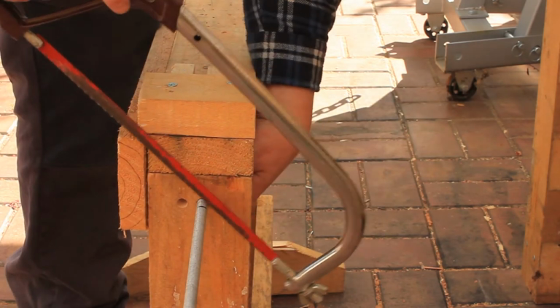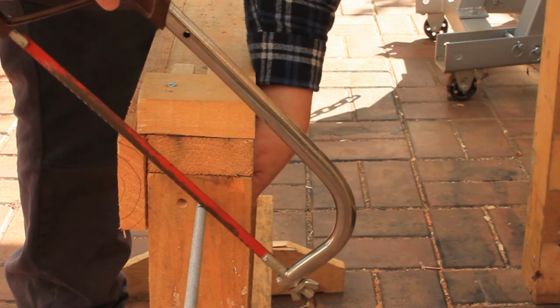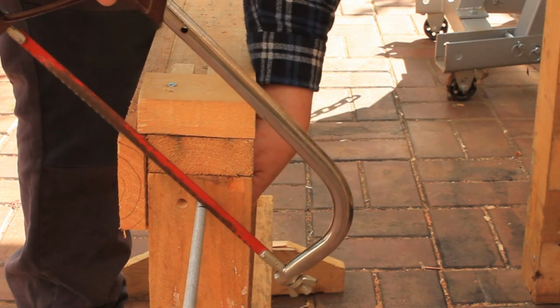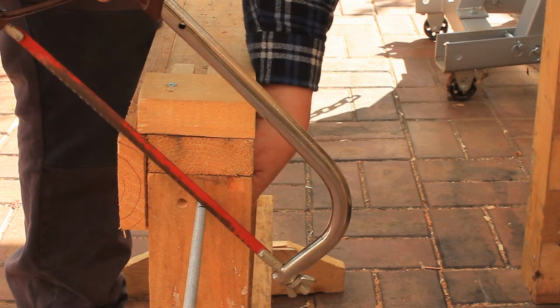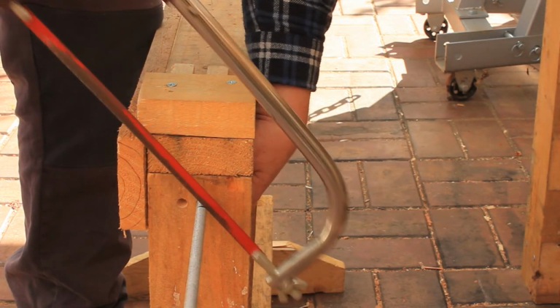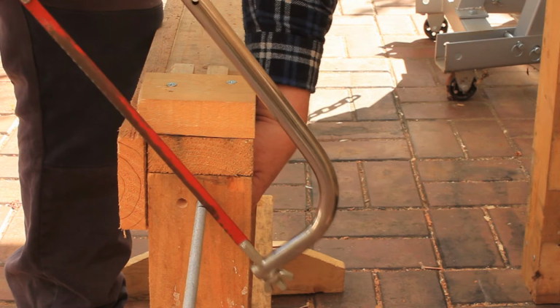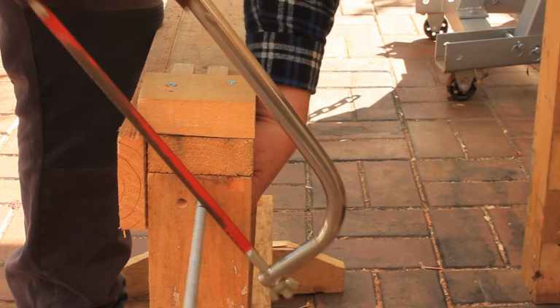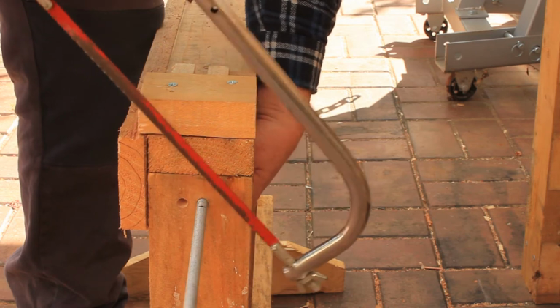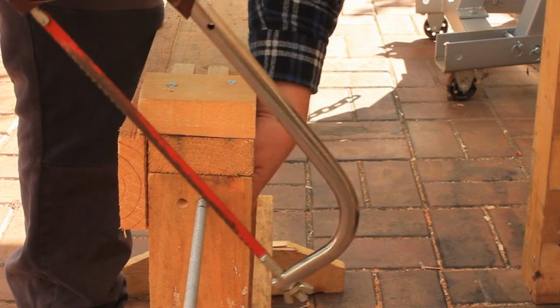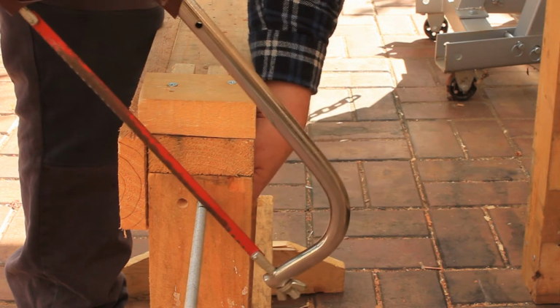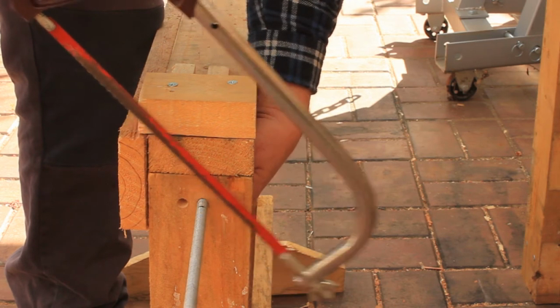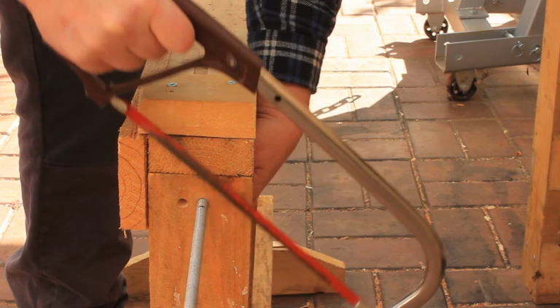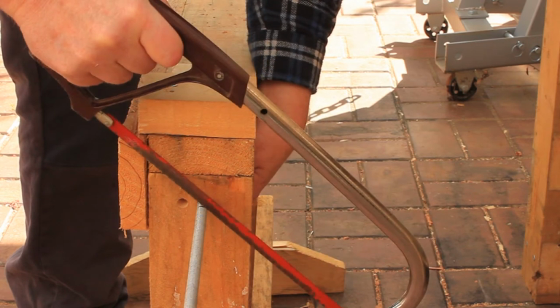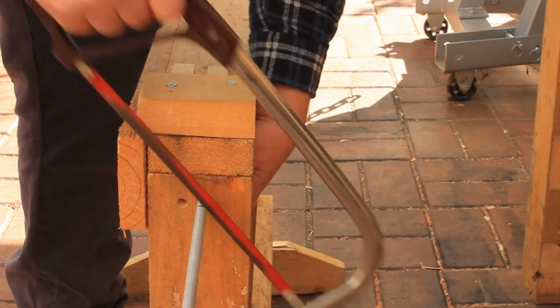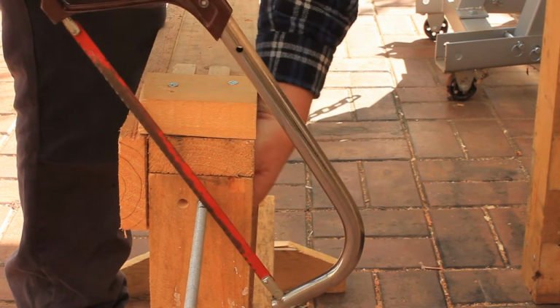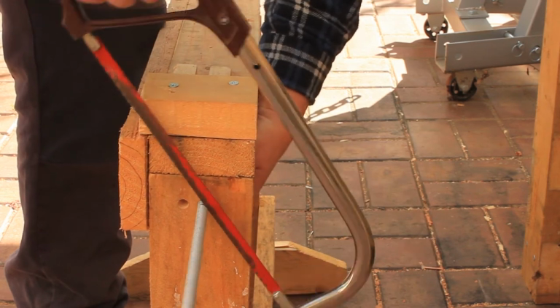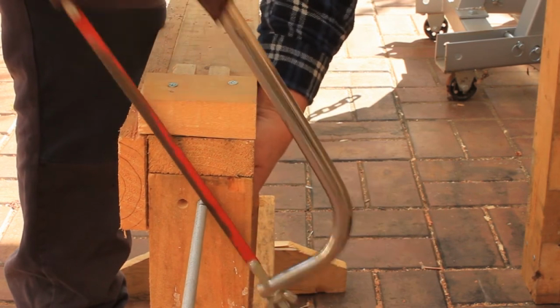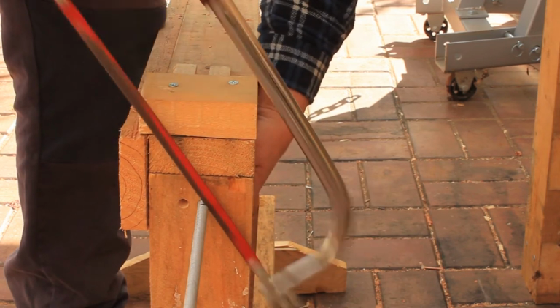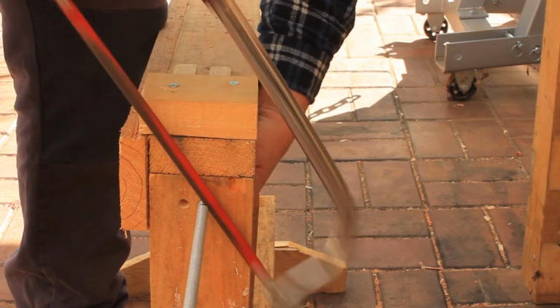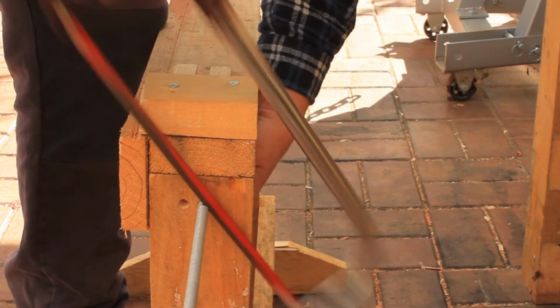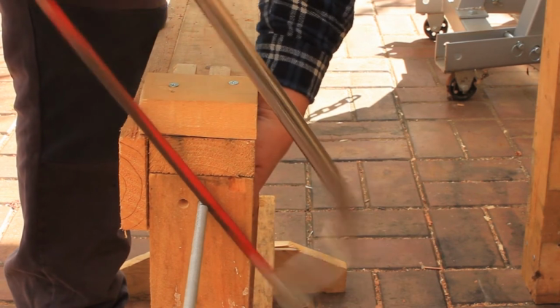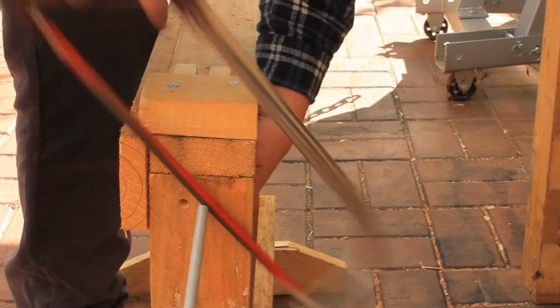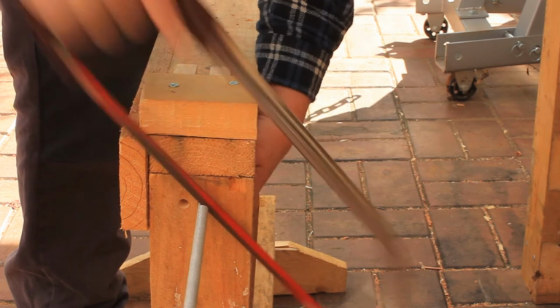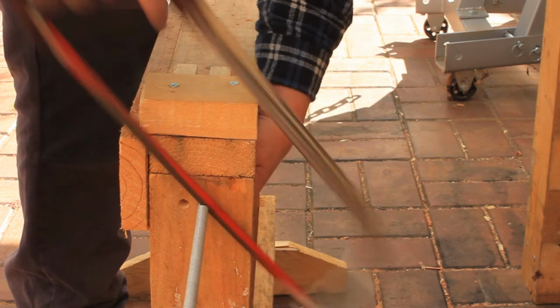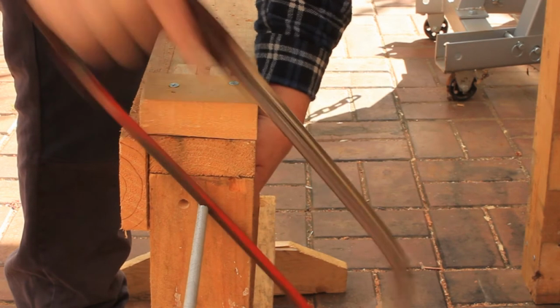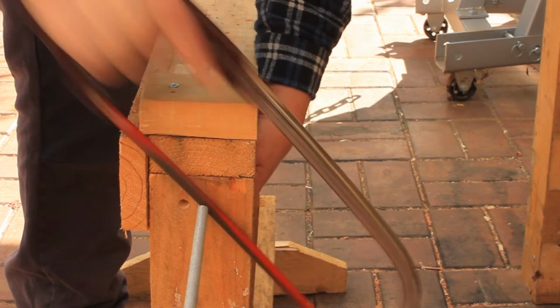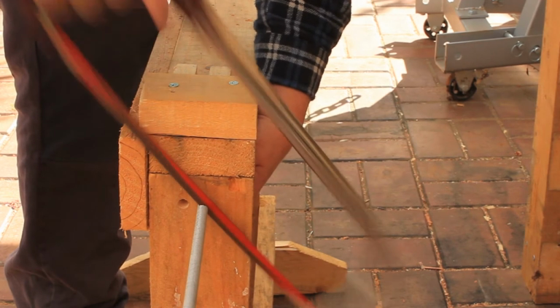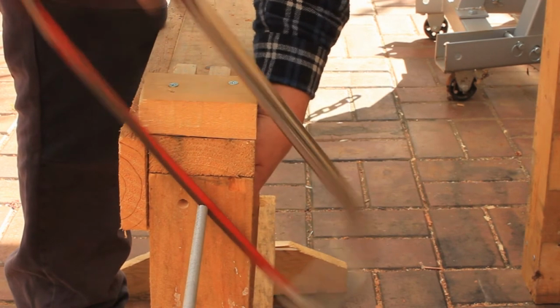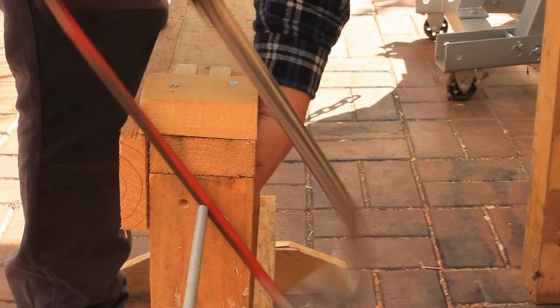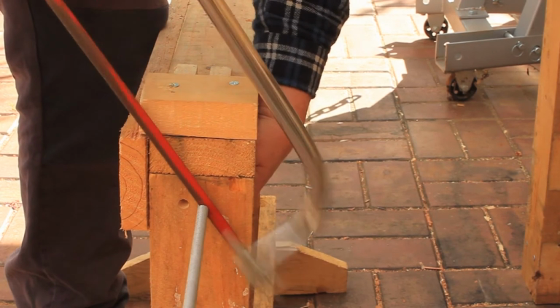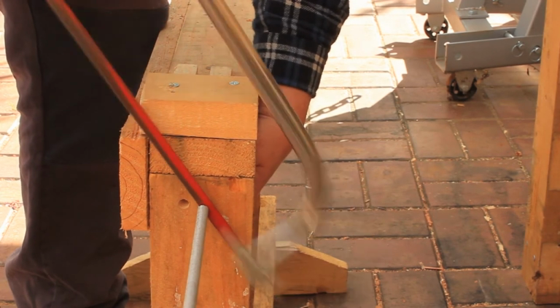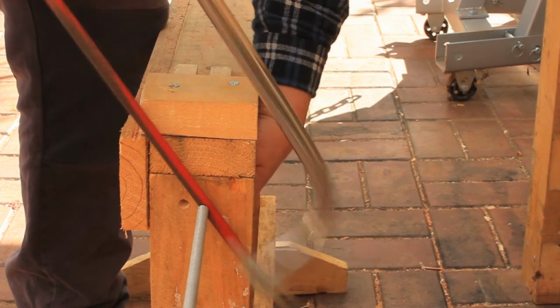If I push down on the rod with my left hand, this holds it securely enough to cut with the hacksaw. You can also hold the rod in place with nuts and washers, like we did for the handscrew clamps.